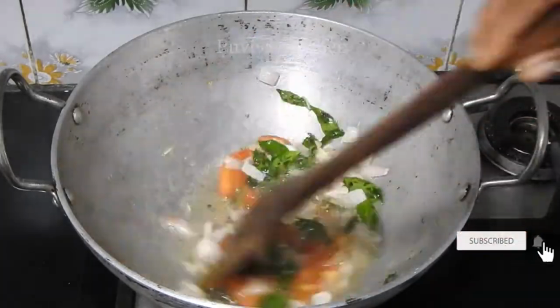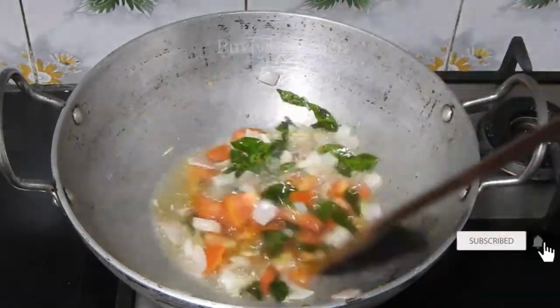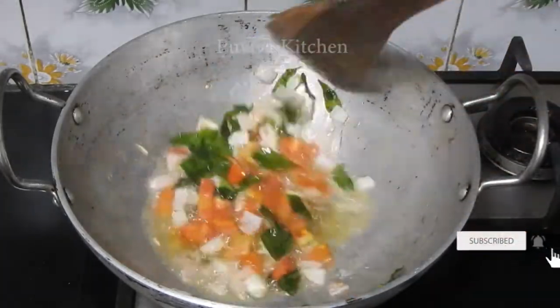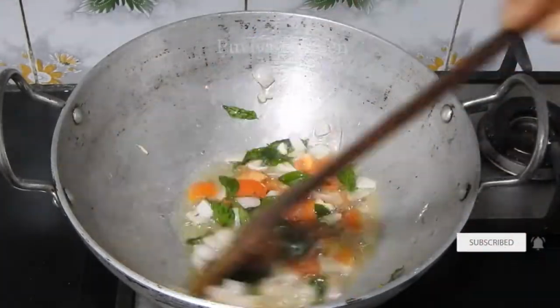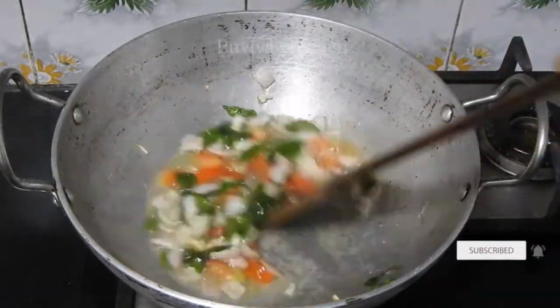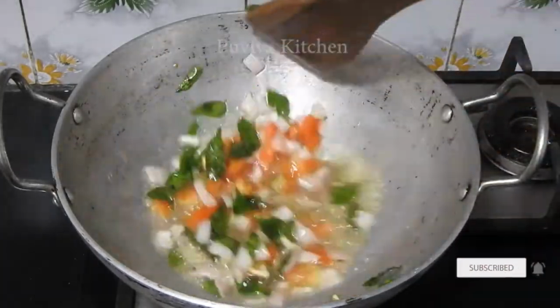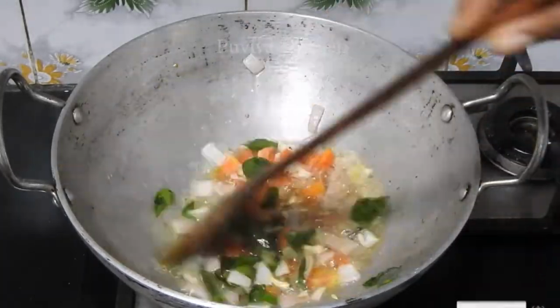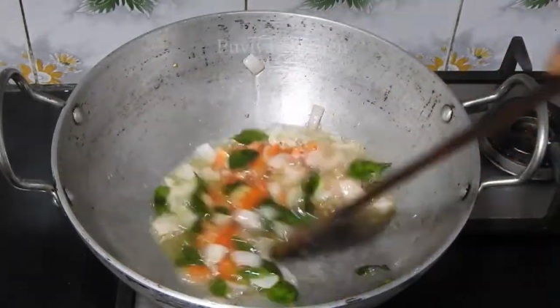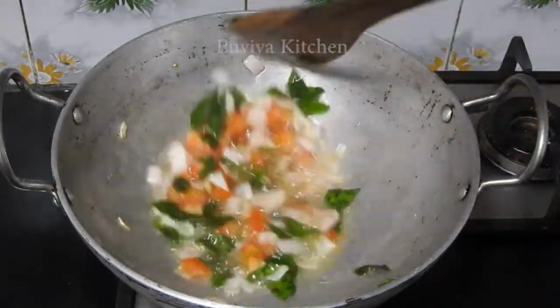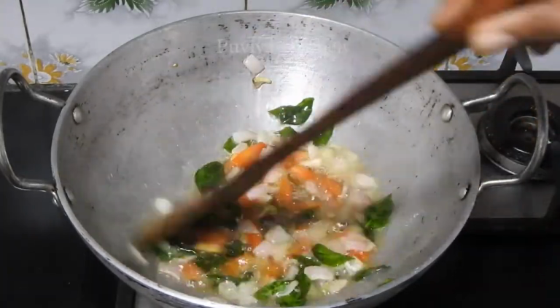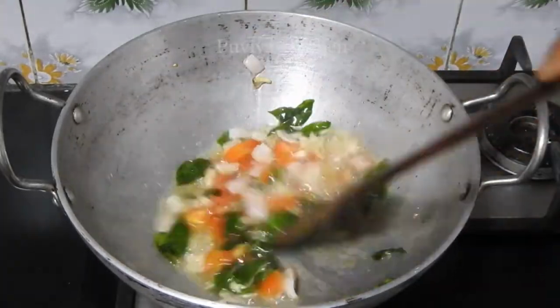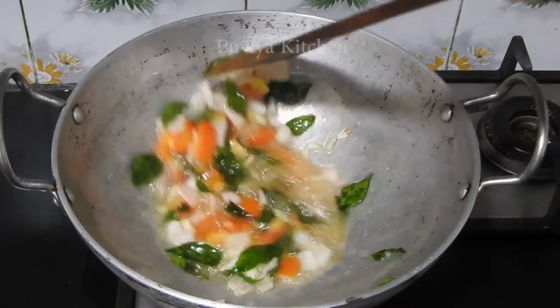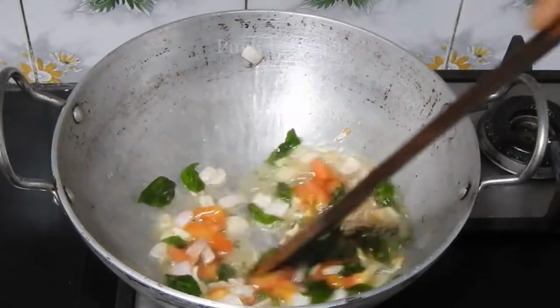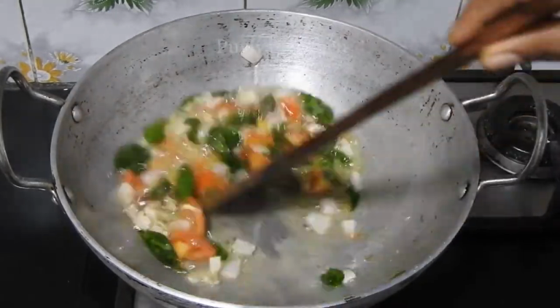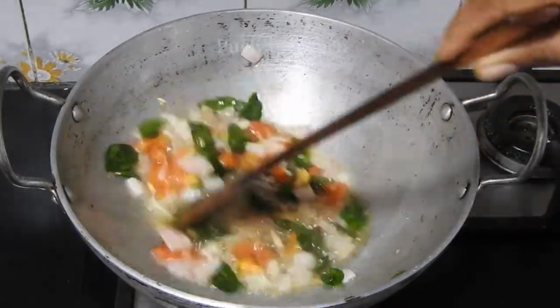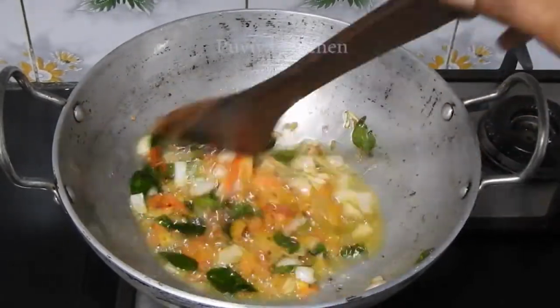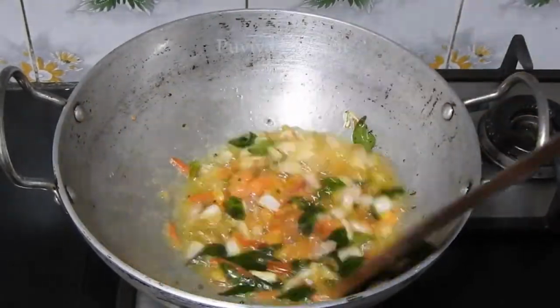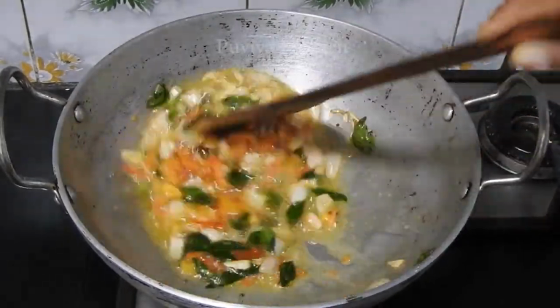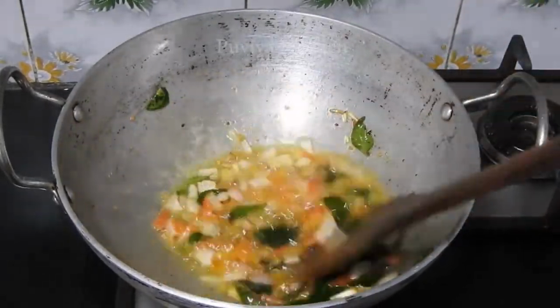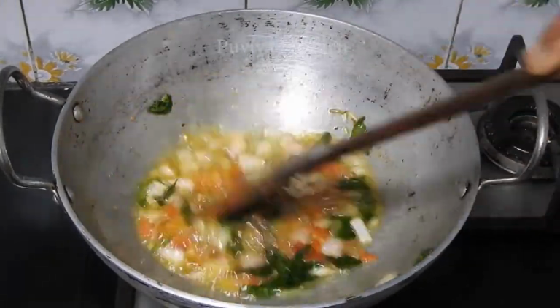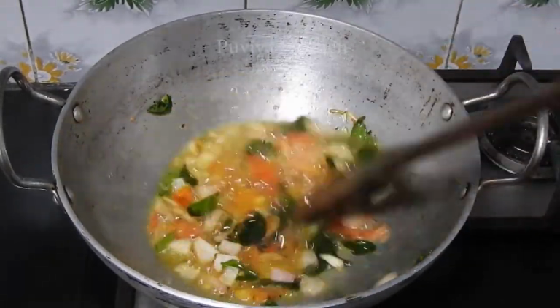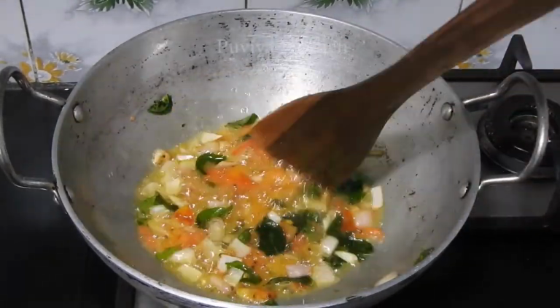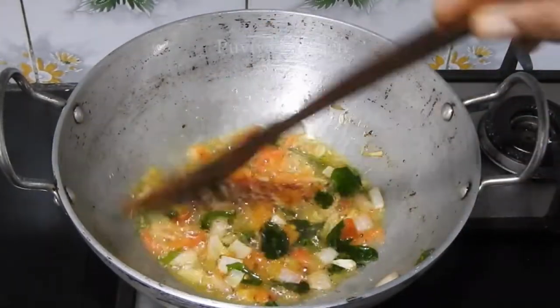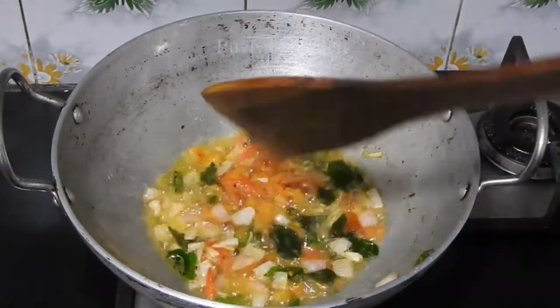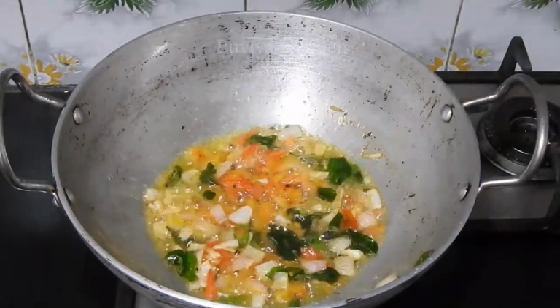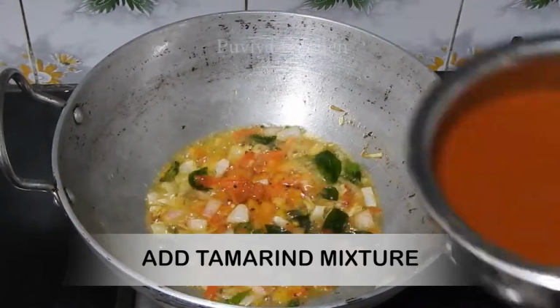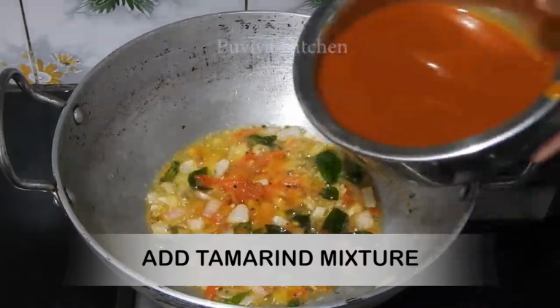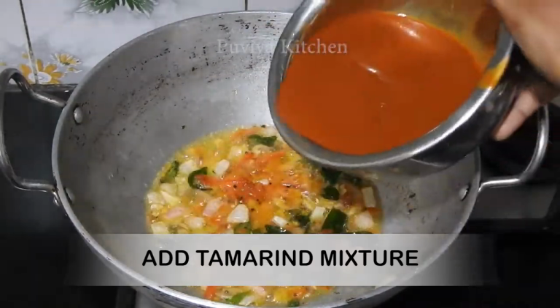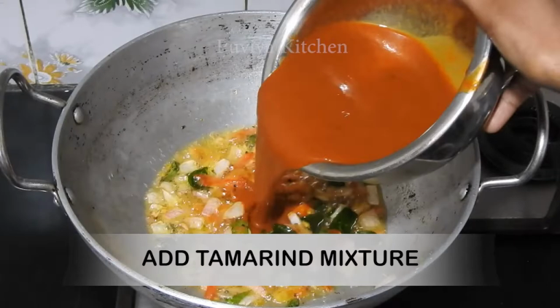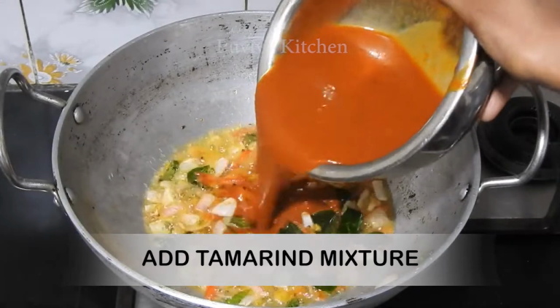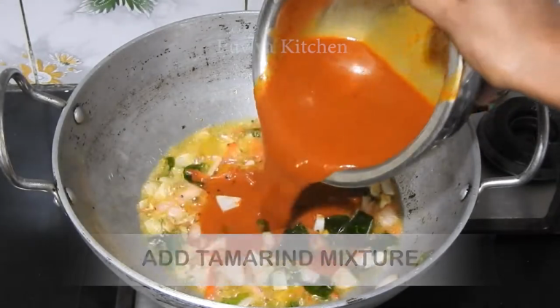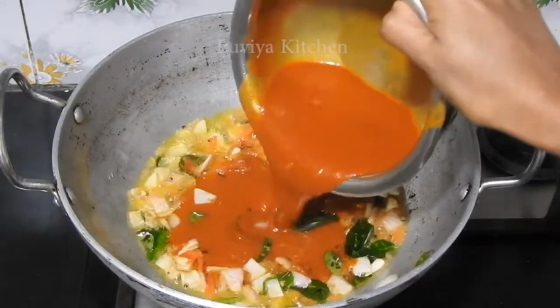Then add the water-free oil. I'm going to make it on my side. I can use the water as well.